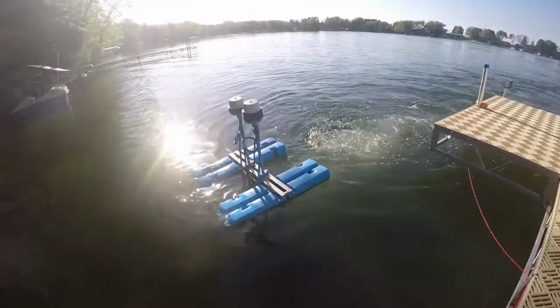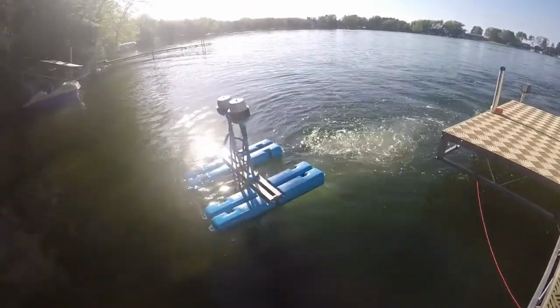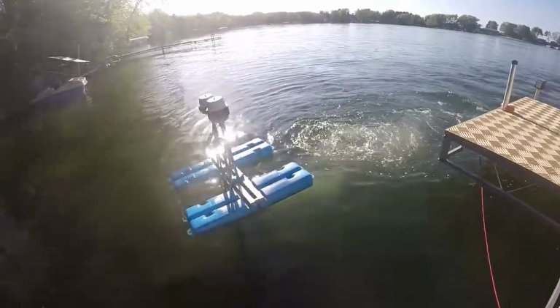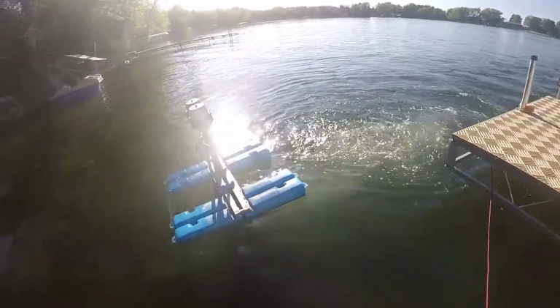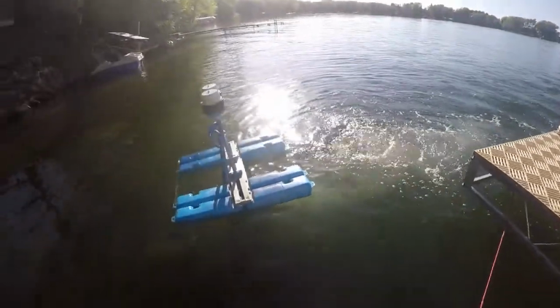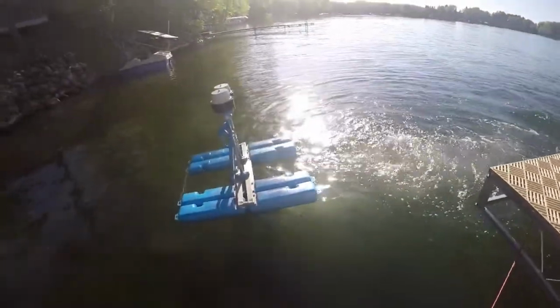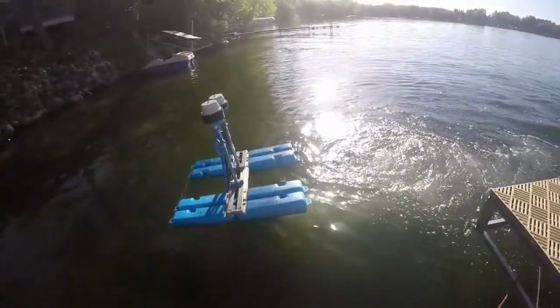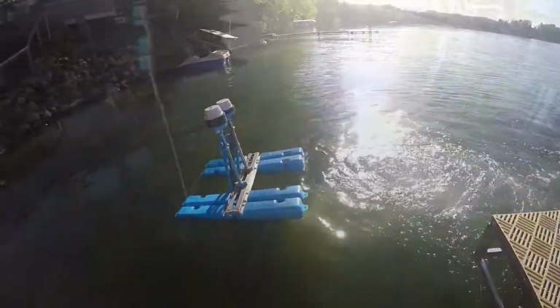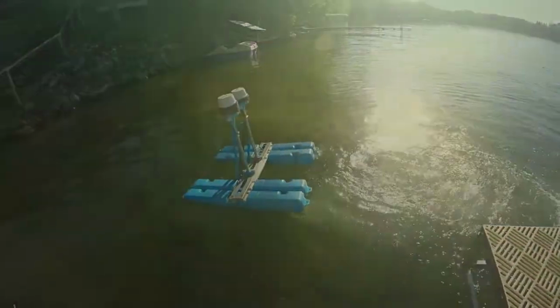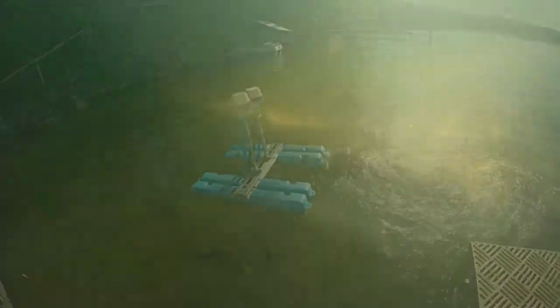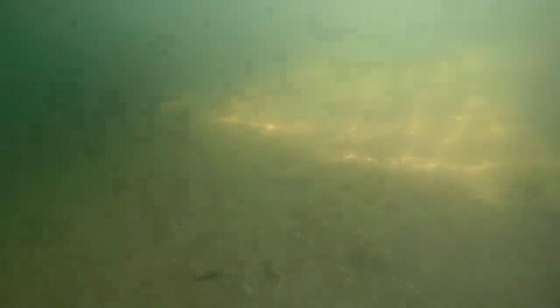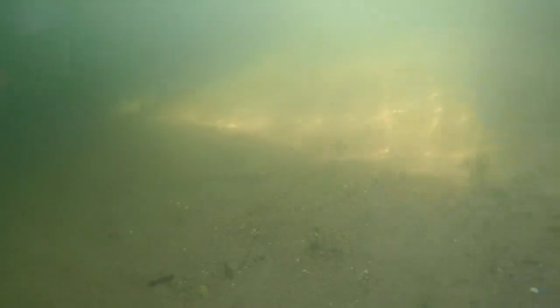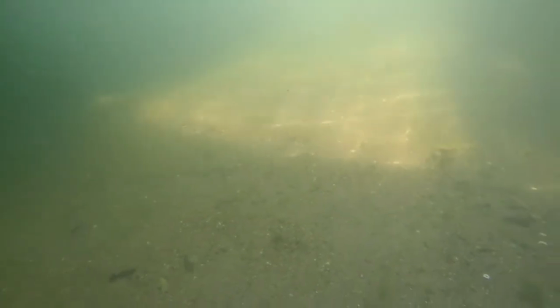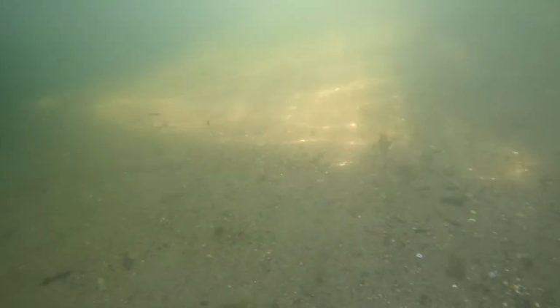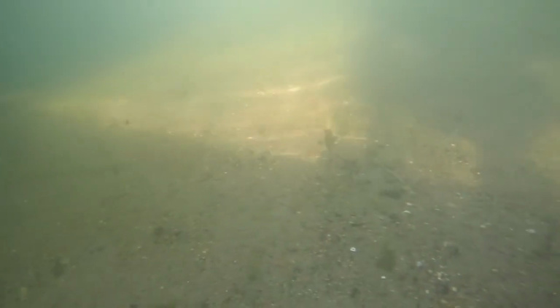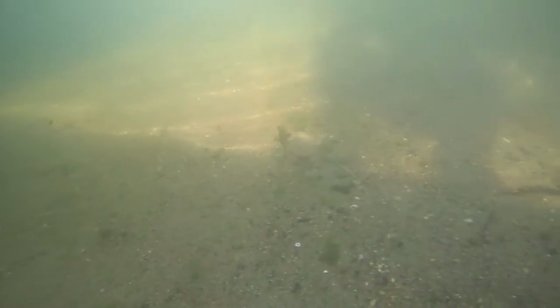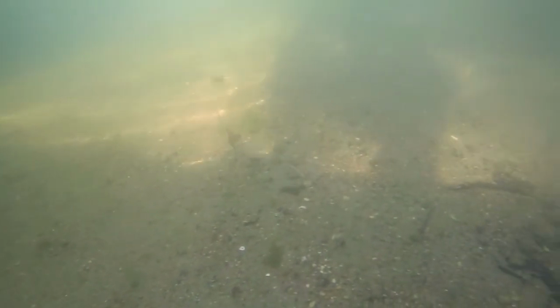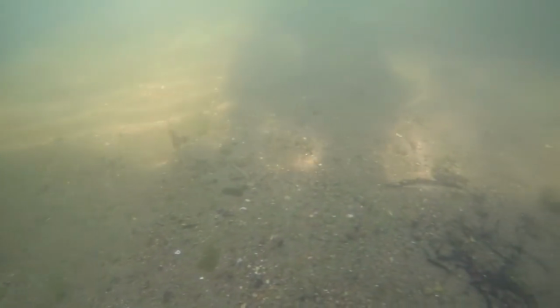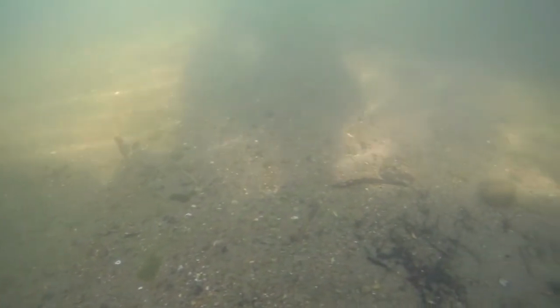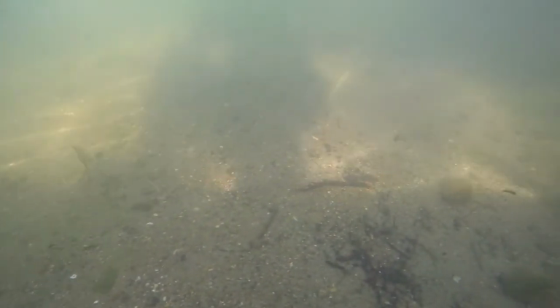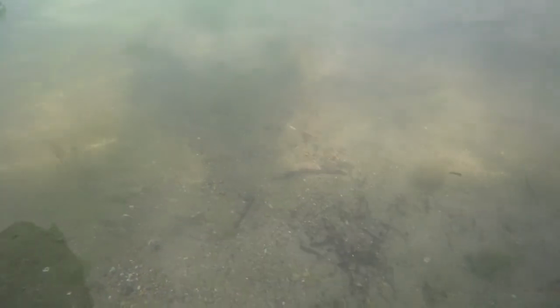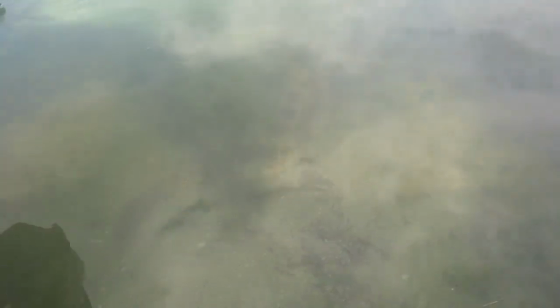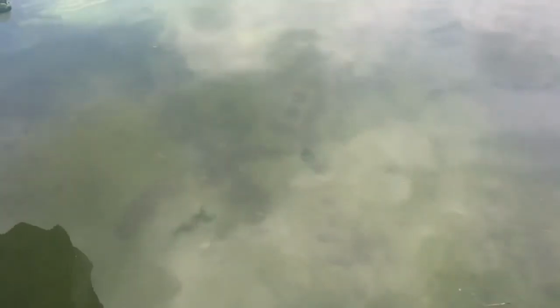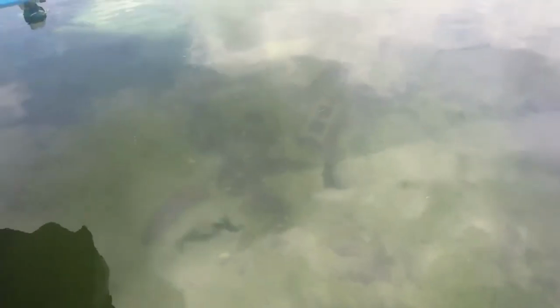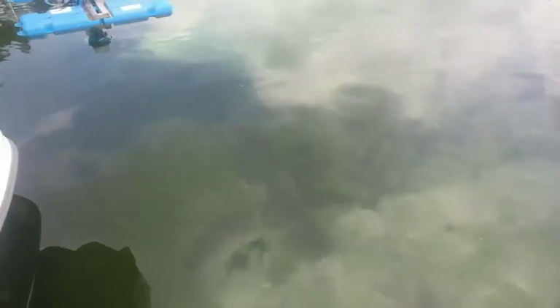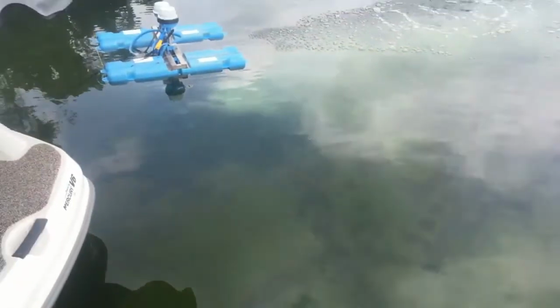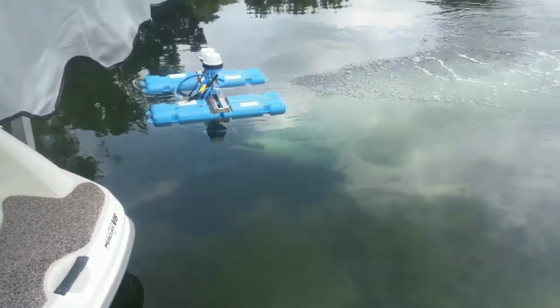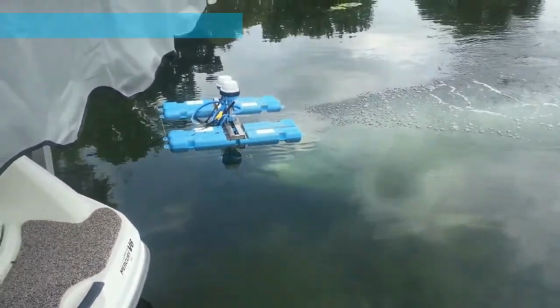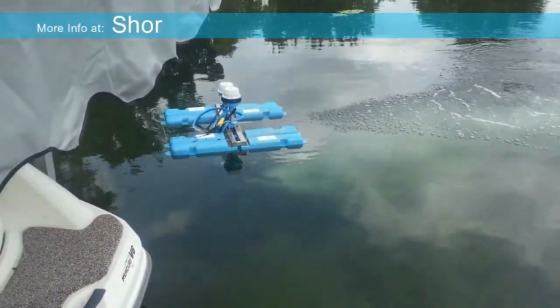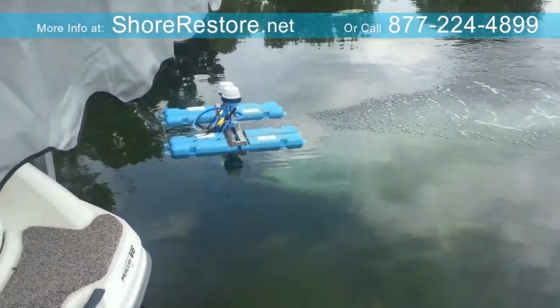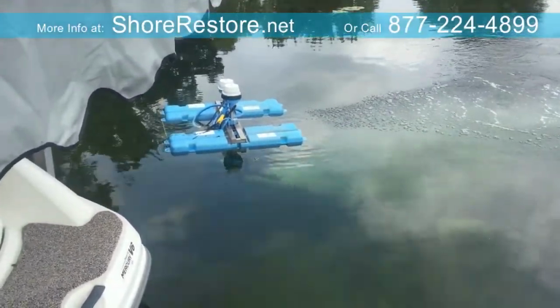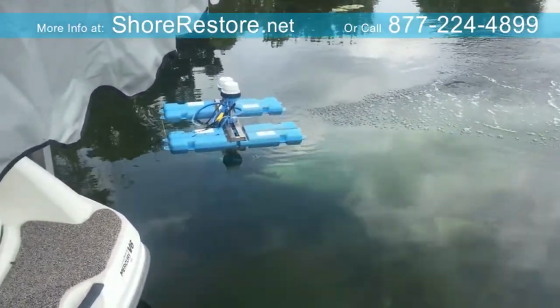Increase the oxygen and circulation throughout the water. Create a thriving environment for the fish in your lake or pond. Never use harmful chemicals or pay expensive dredging costs again.